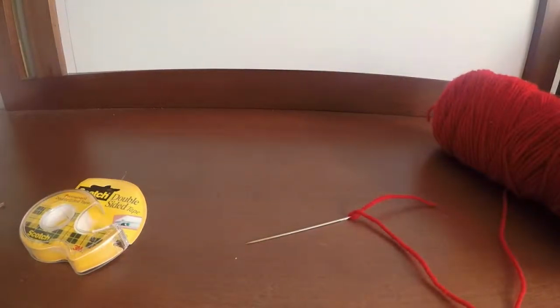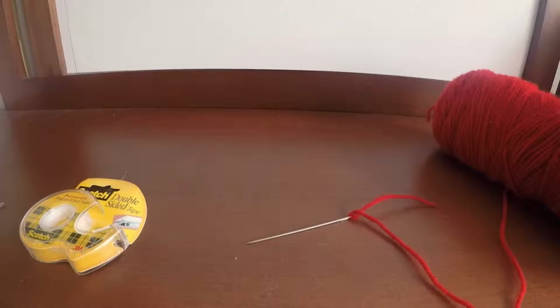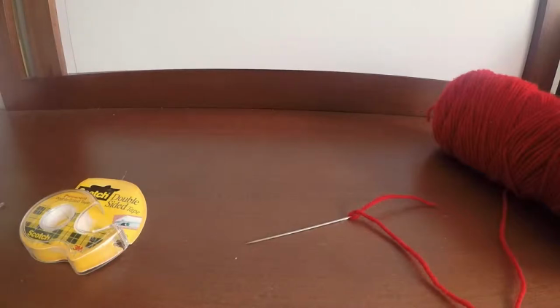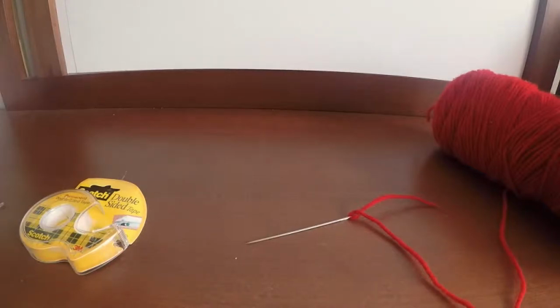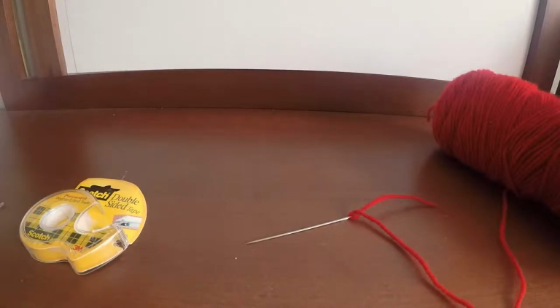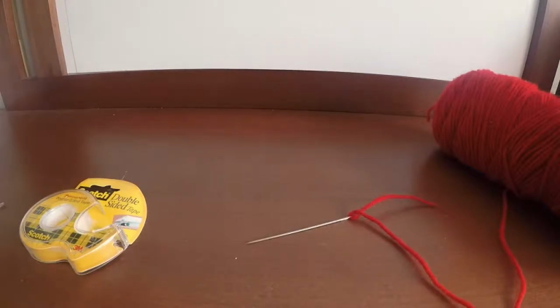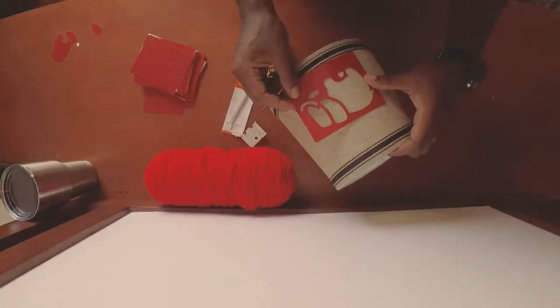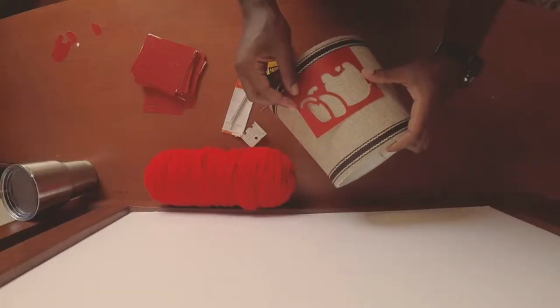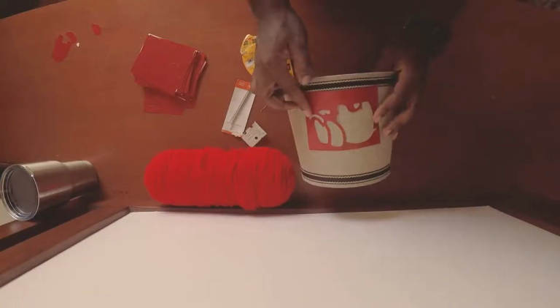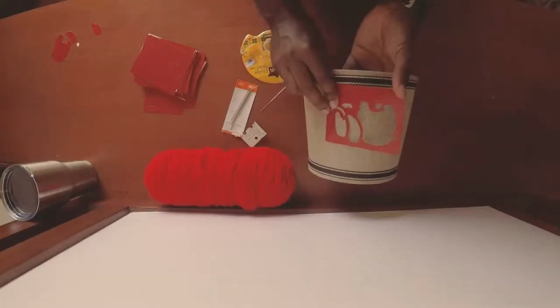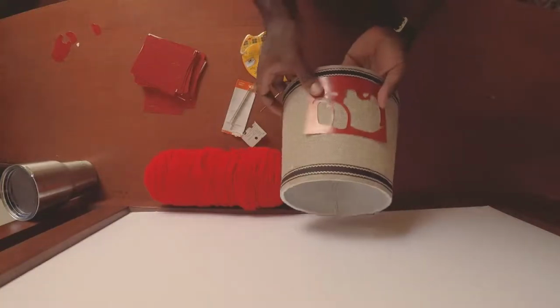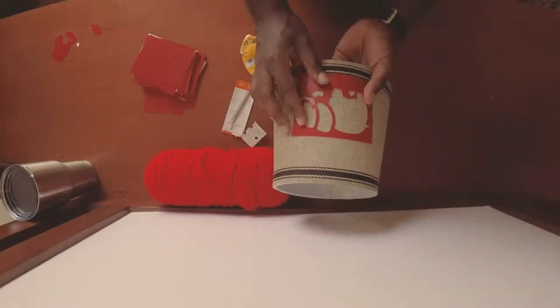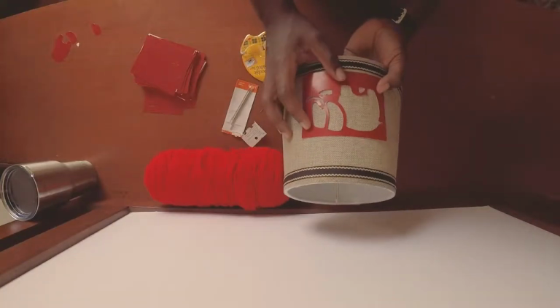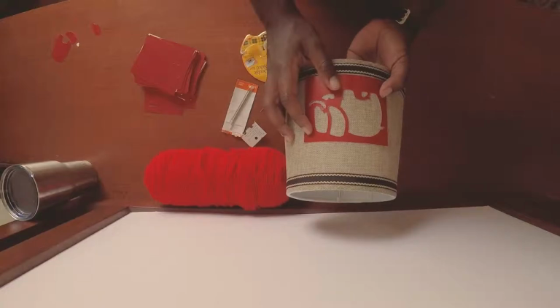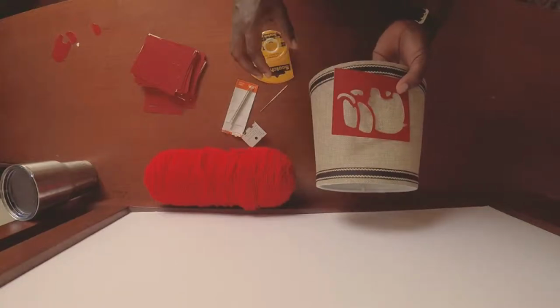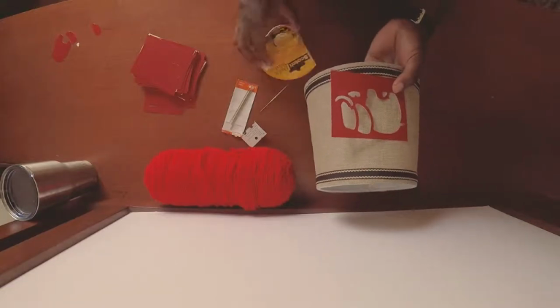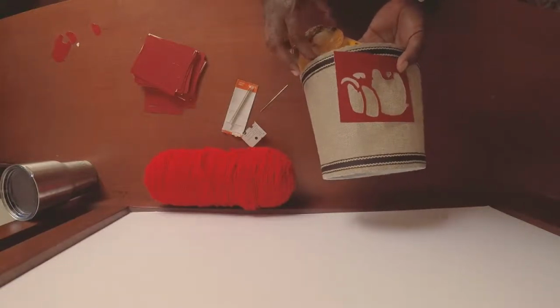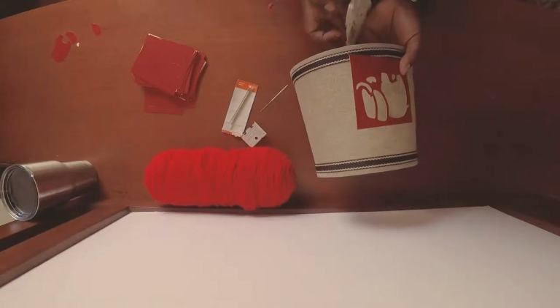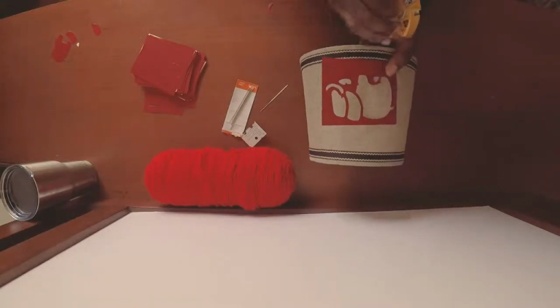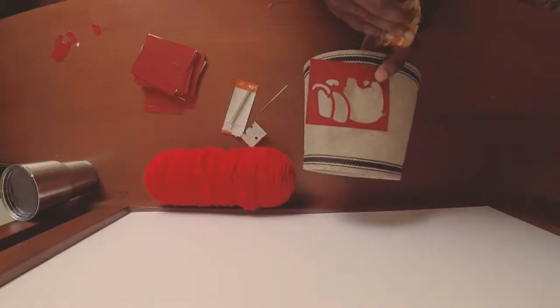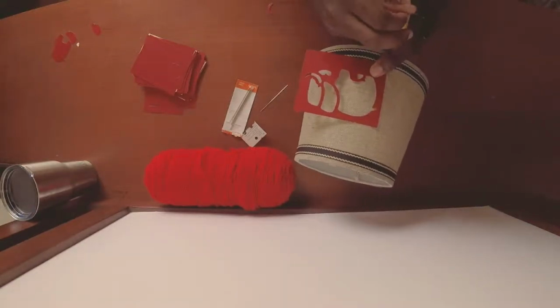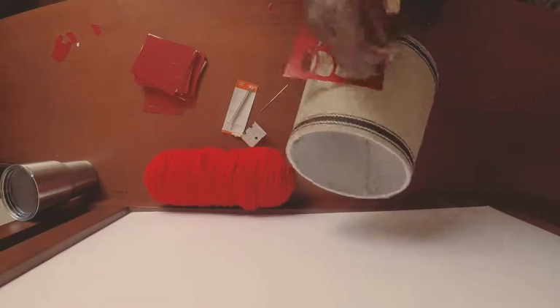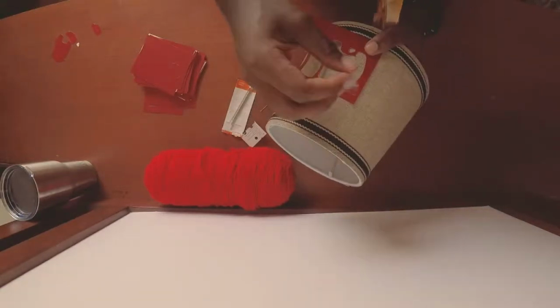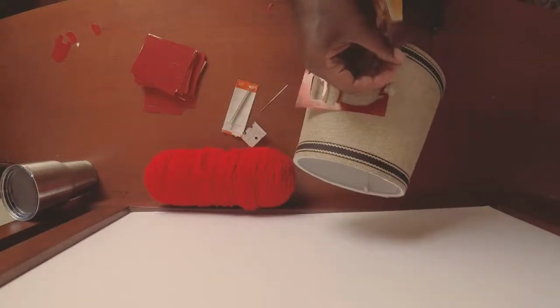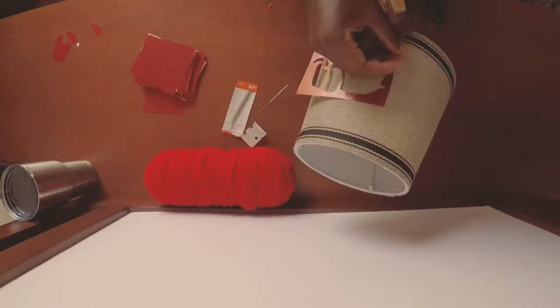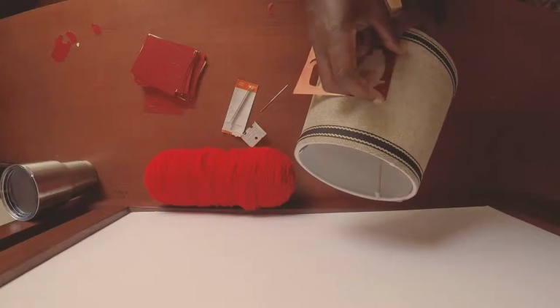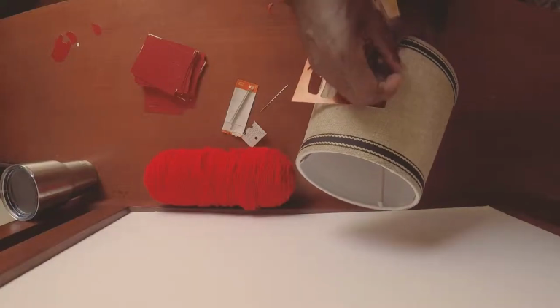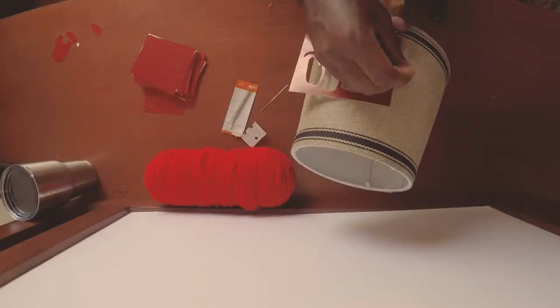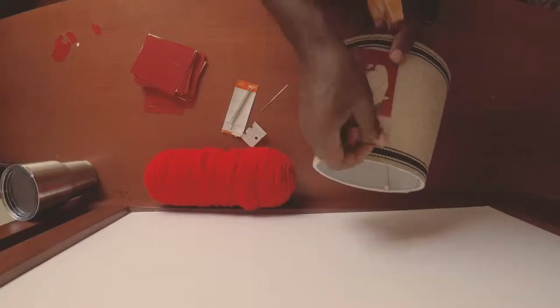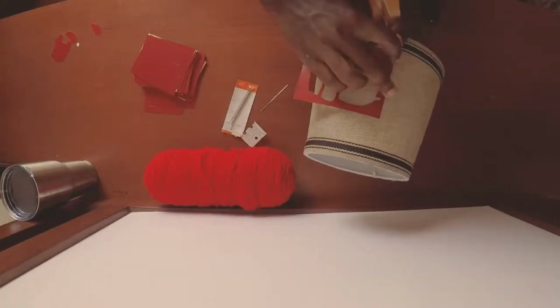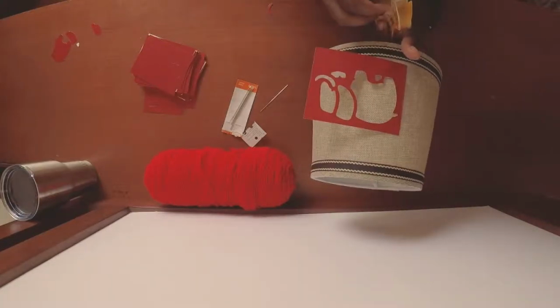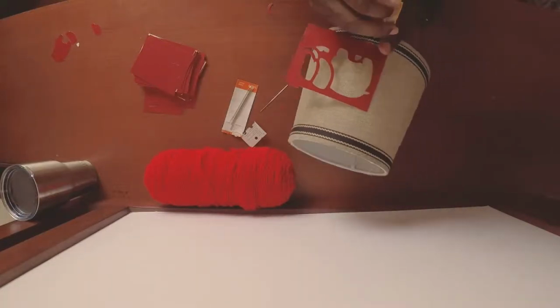Once you have that done, just set that aside. Next we're going to take that stencil that you punched out and secure it to our lampshade. The best method I found is to apply some tape to the perimeter of the stencil.